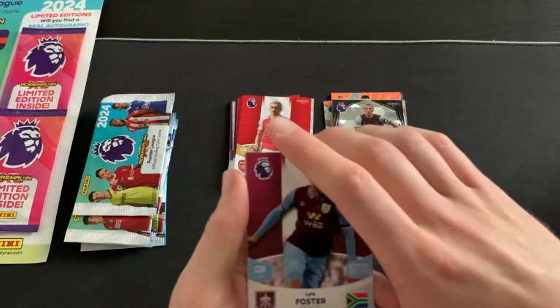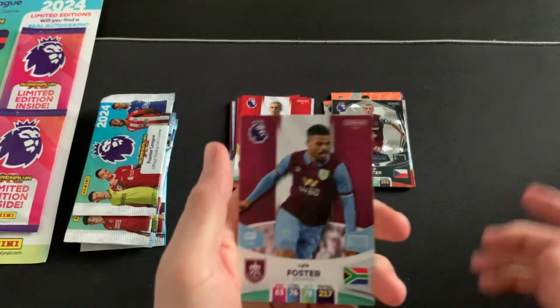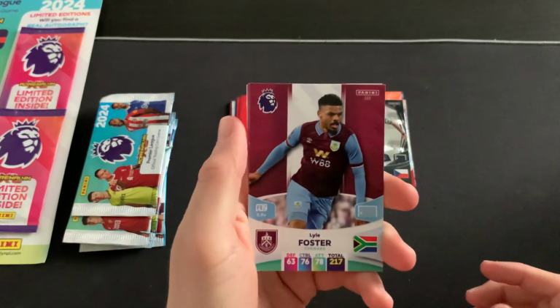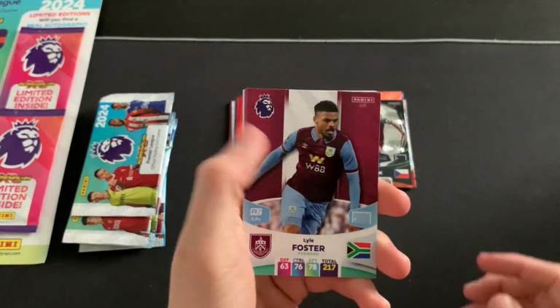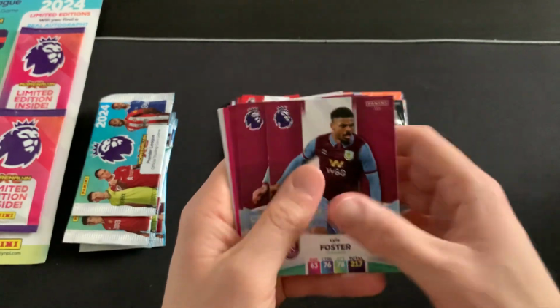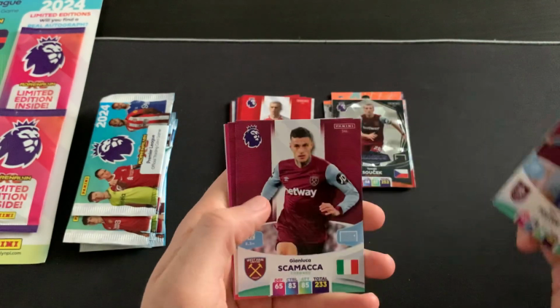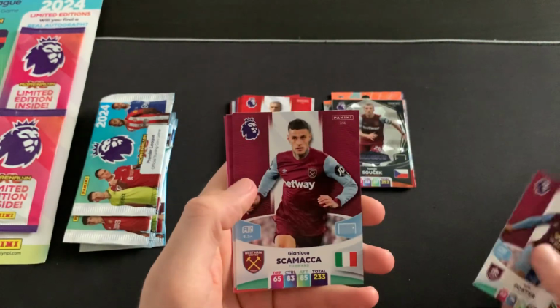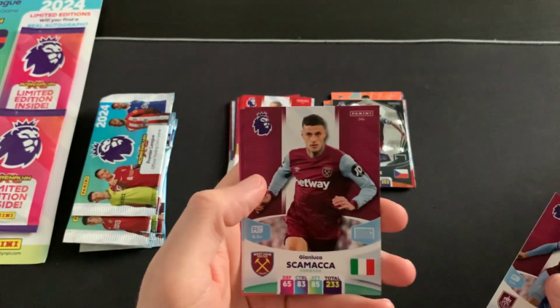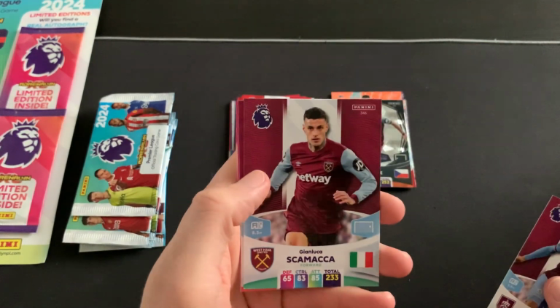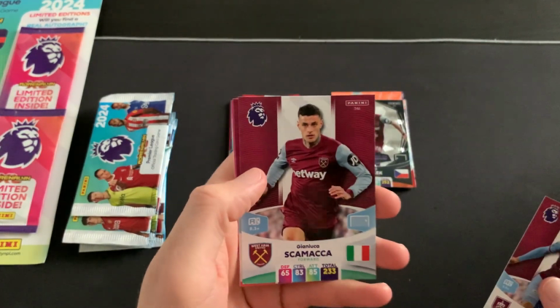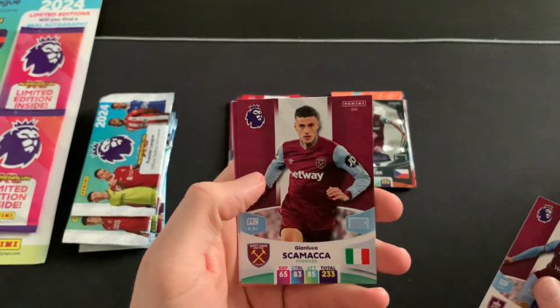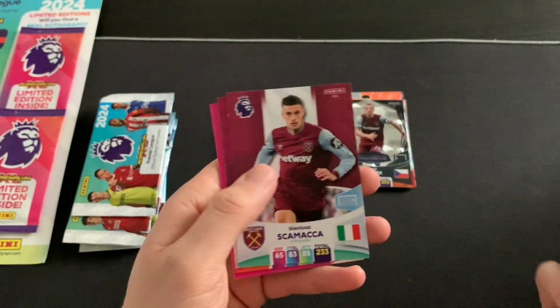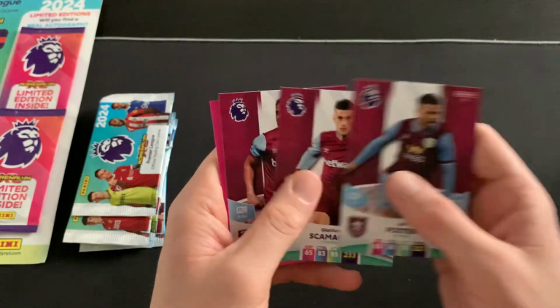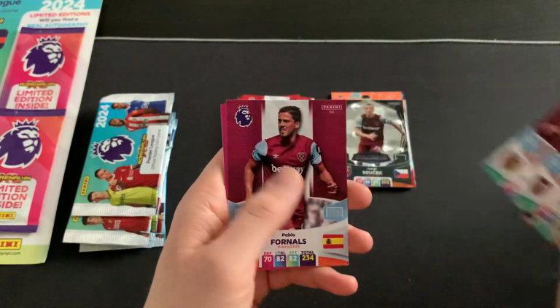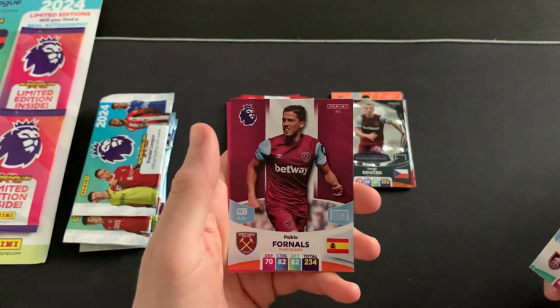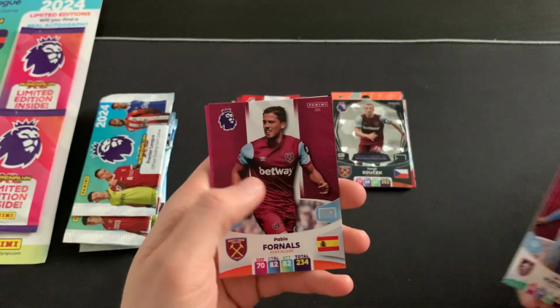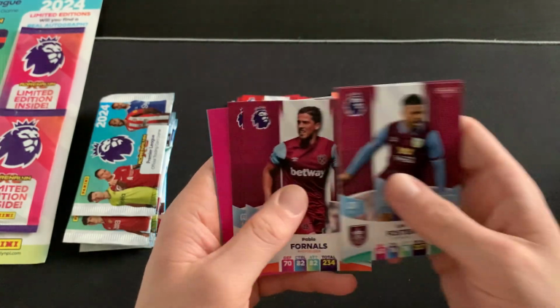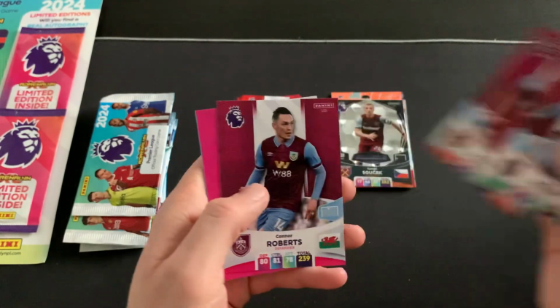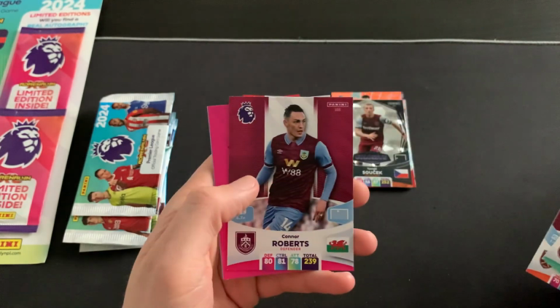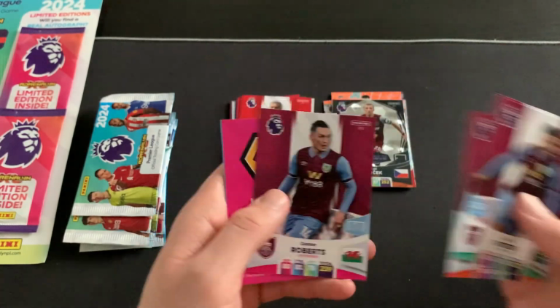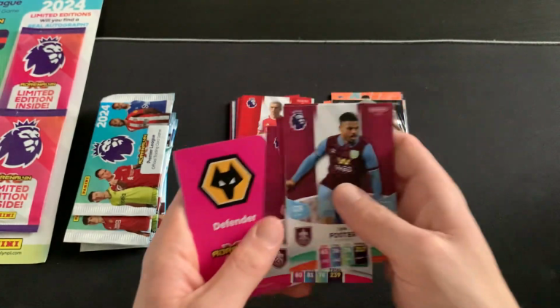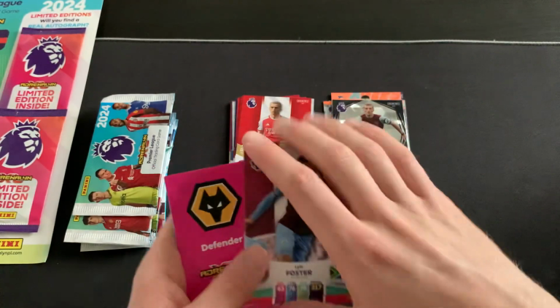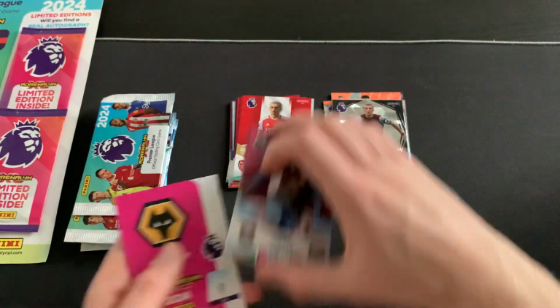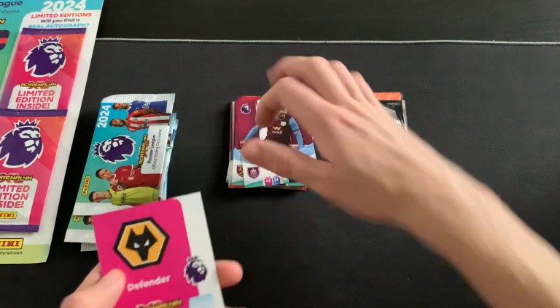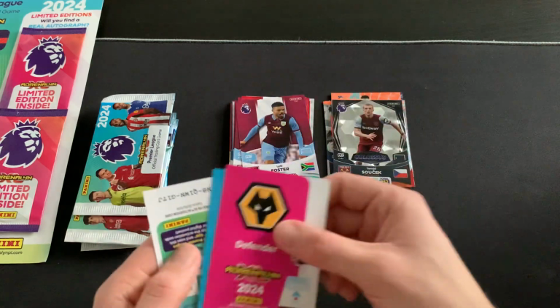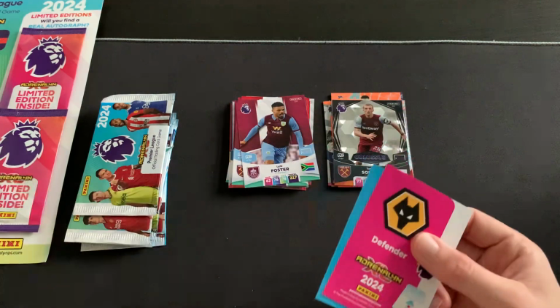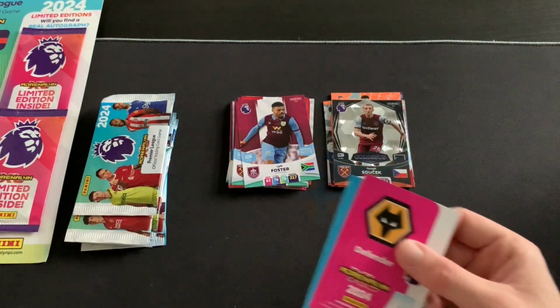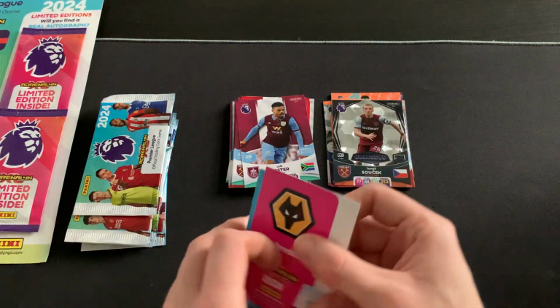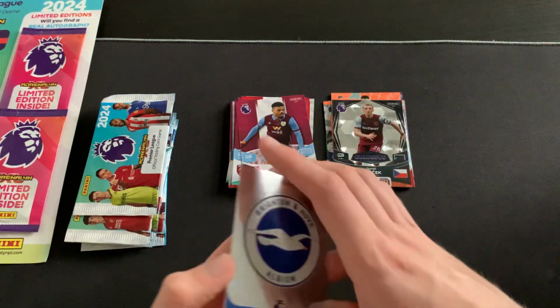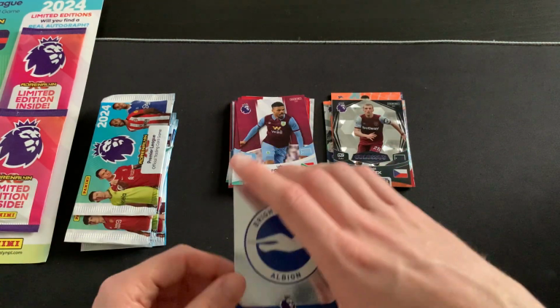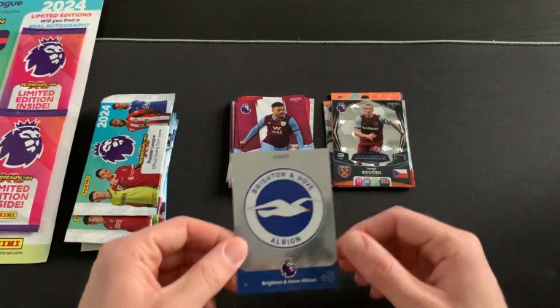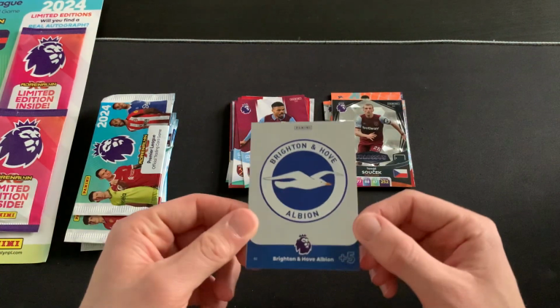Packet five: Lyle Foster of Burnley, Jan-Lucas Netz of West Ham but now at Atlanta, Pablo Fornals, and Connor Roberts. Love that pack - some fantastic kits in there, especially those two in a row.